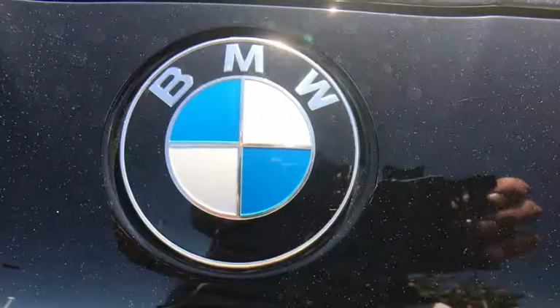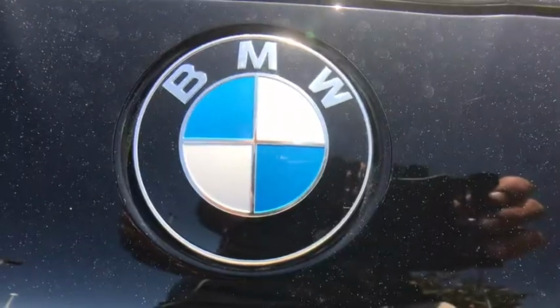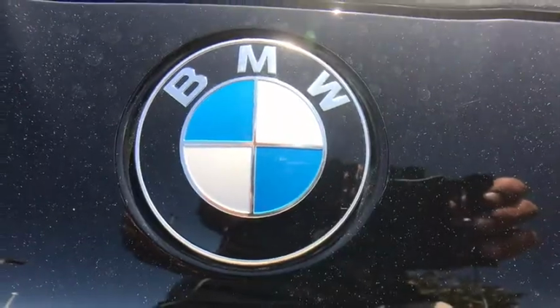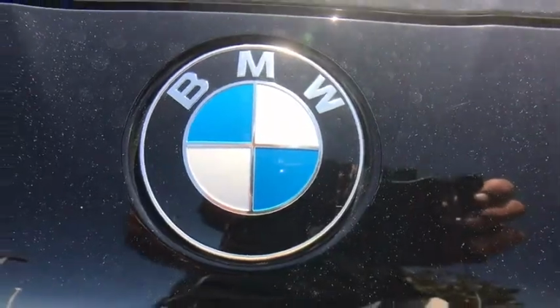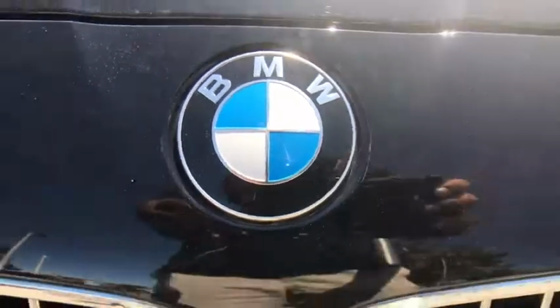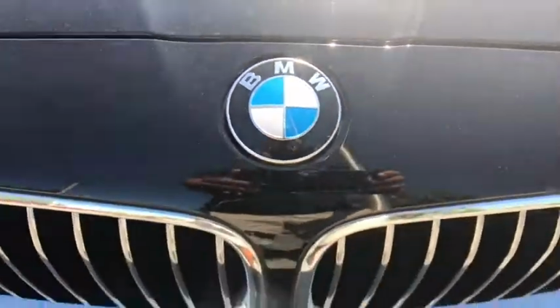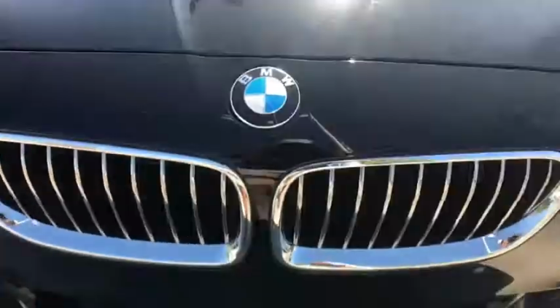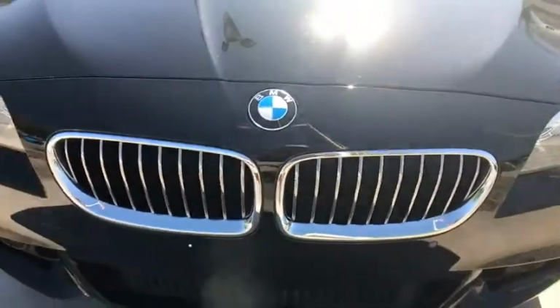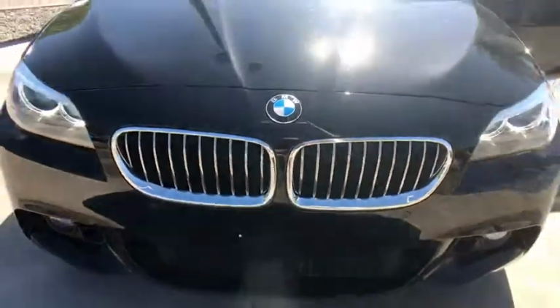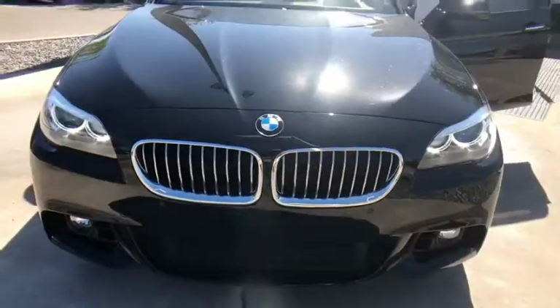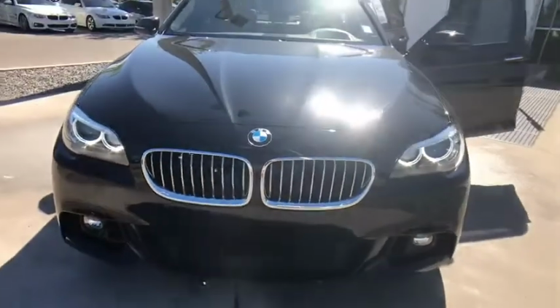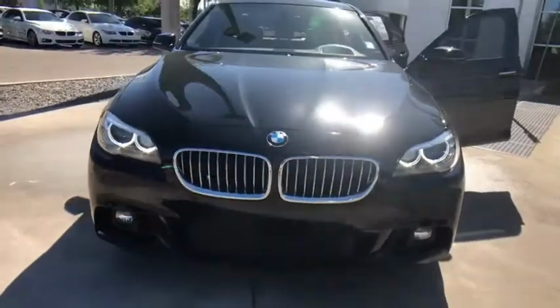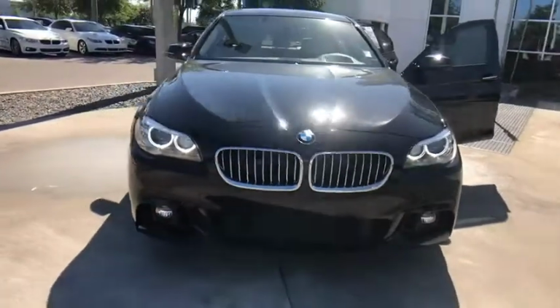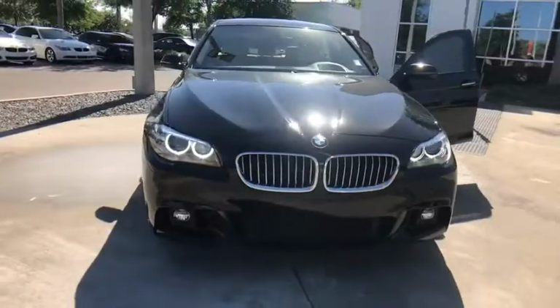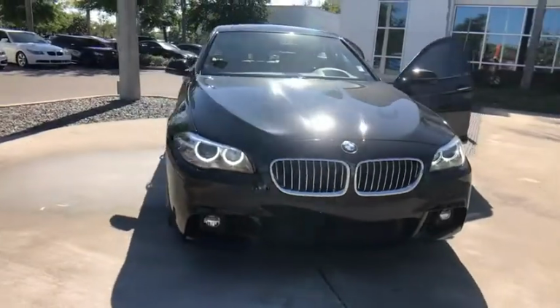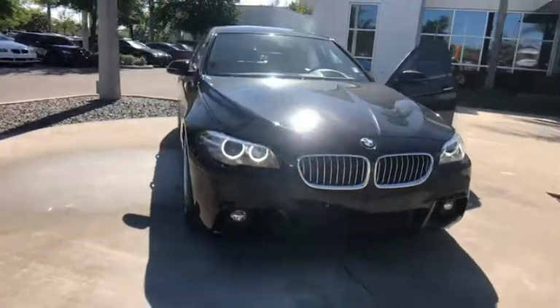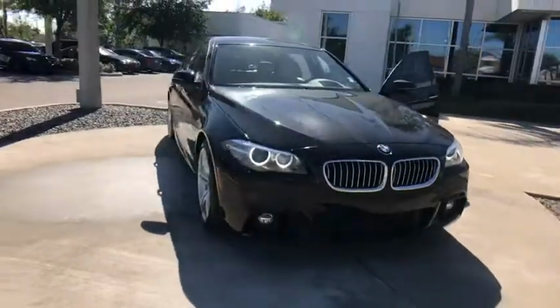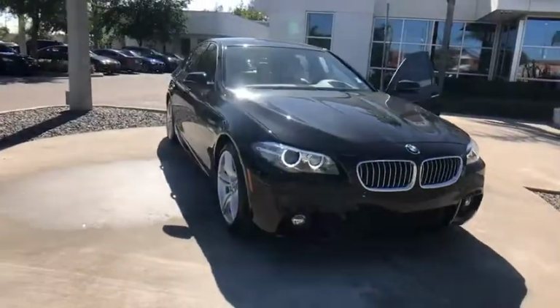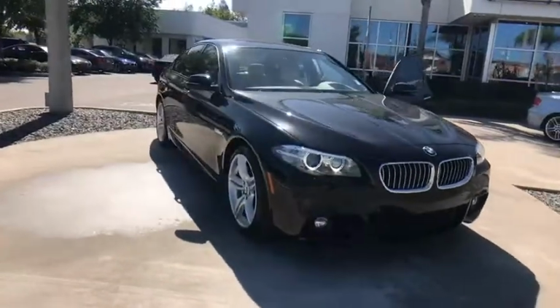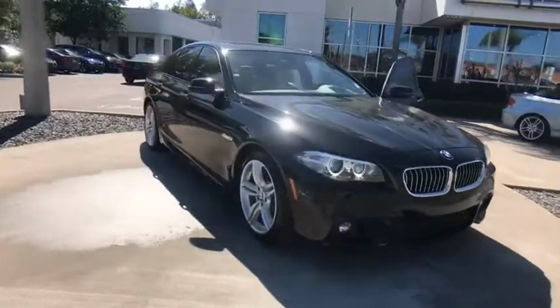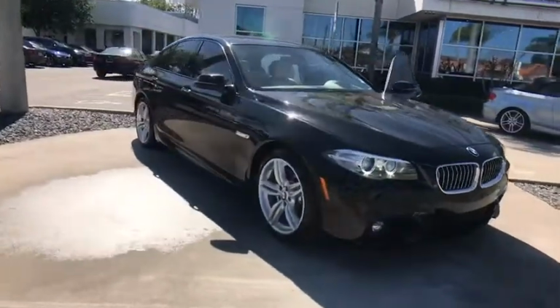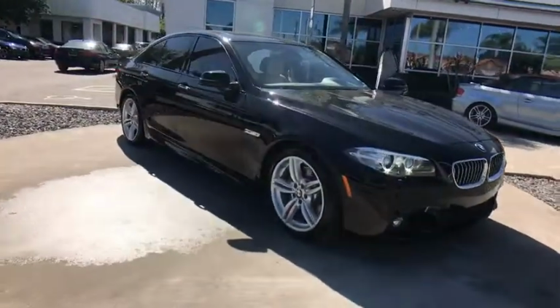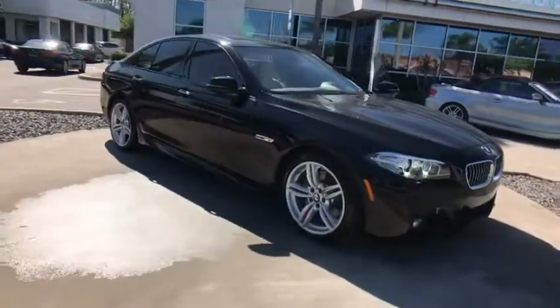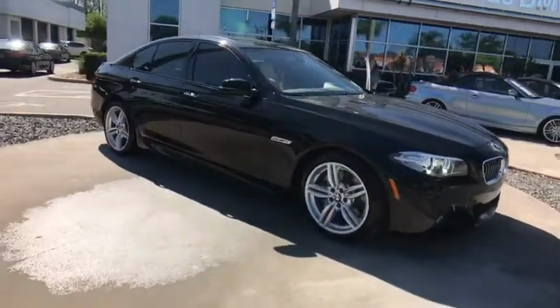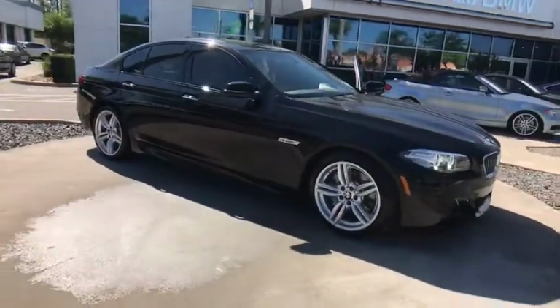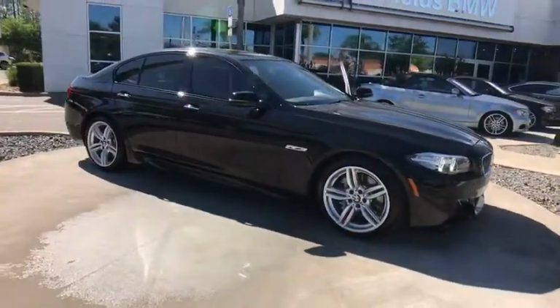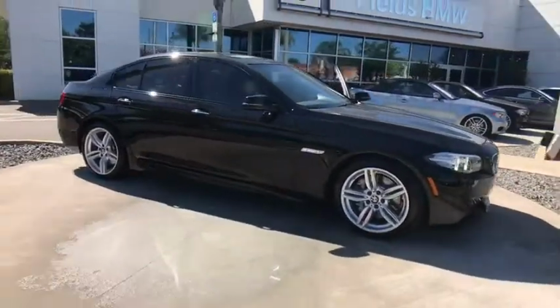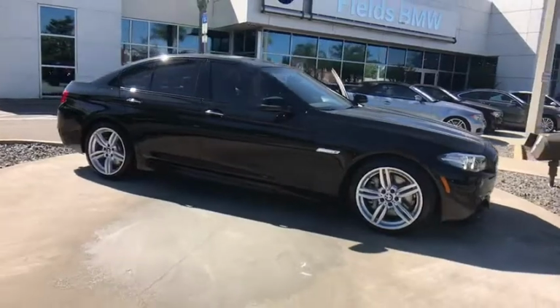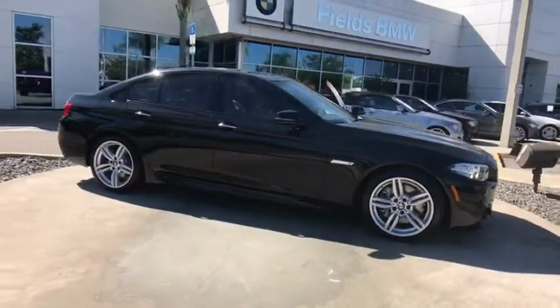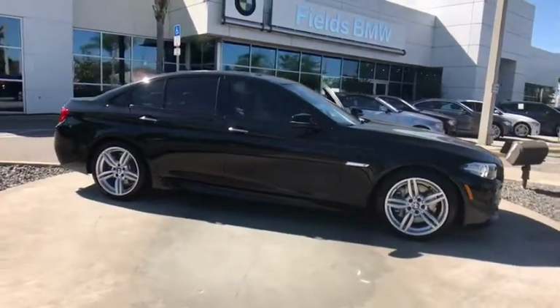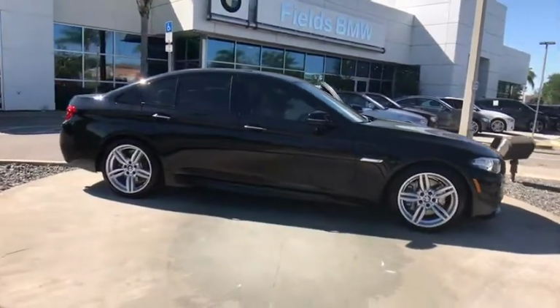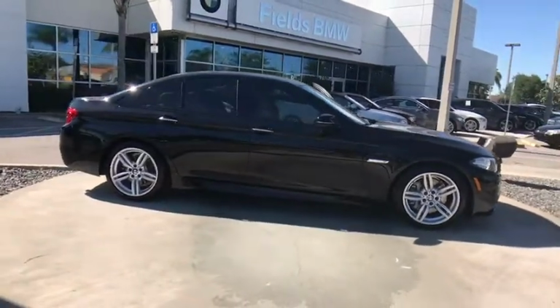The 2014 5 Series. The 5 Series incorporates bold styling cues that departed from BMW's traditional styling language. If you are looking for excitement and boldness, the 5 is for you.